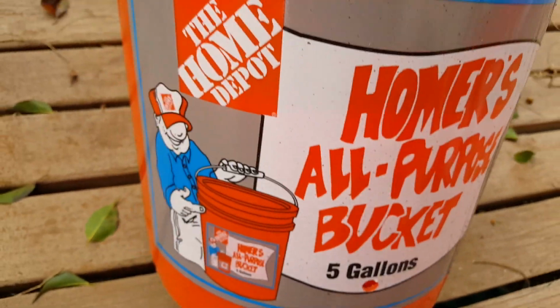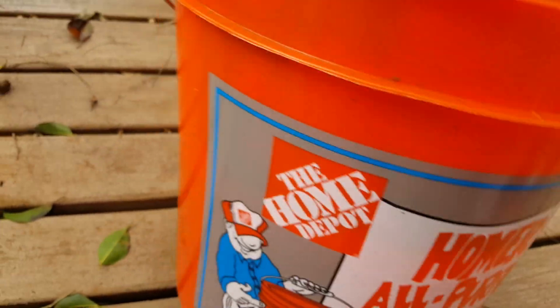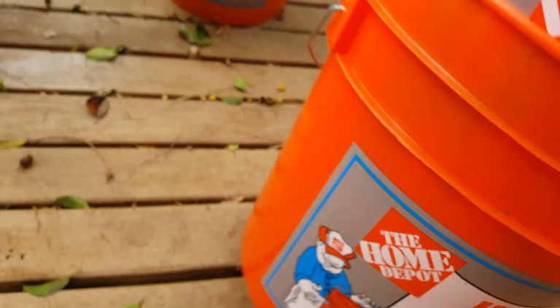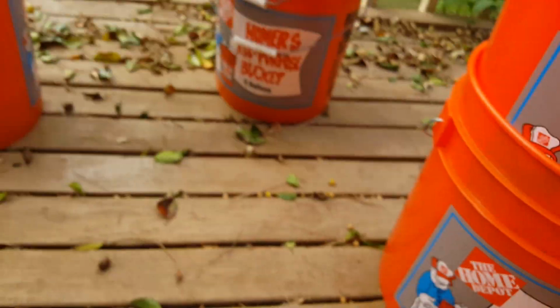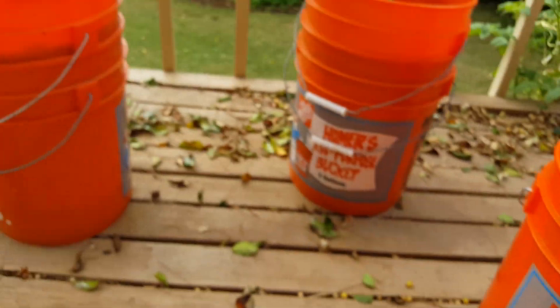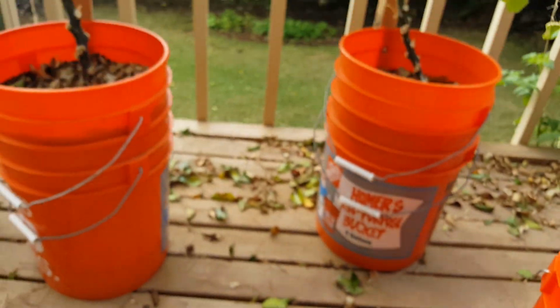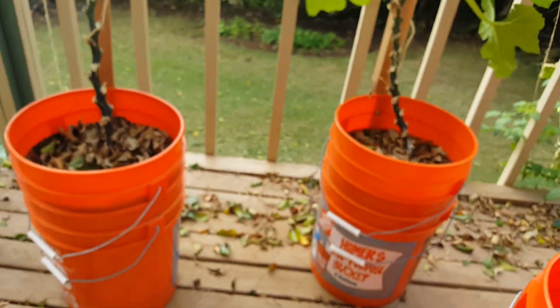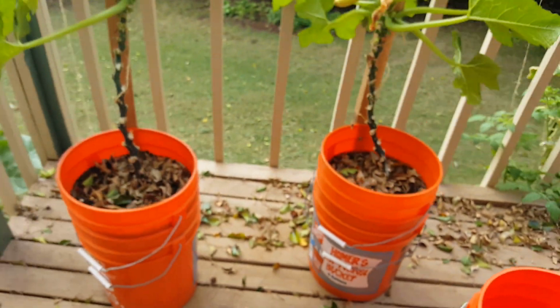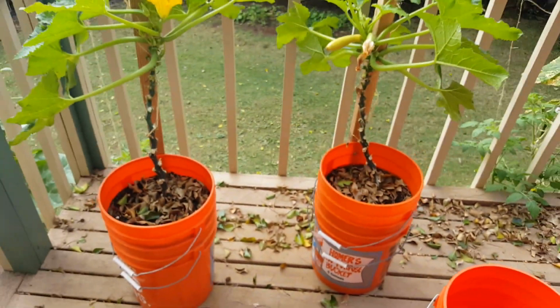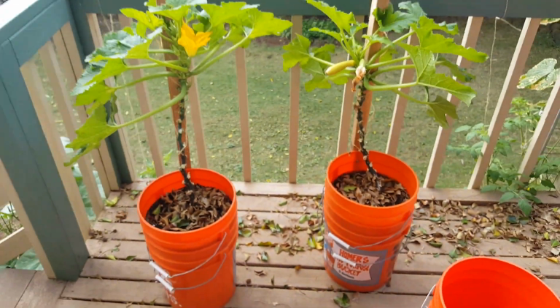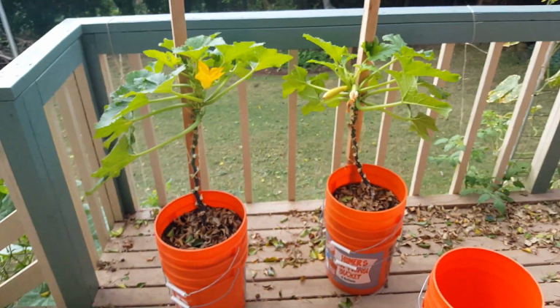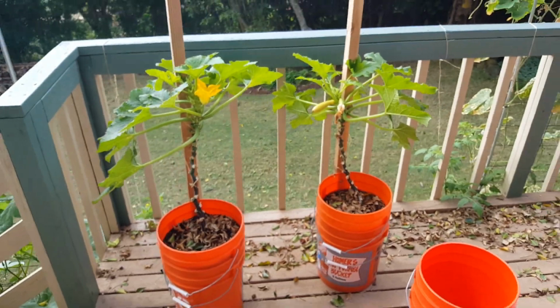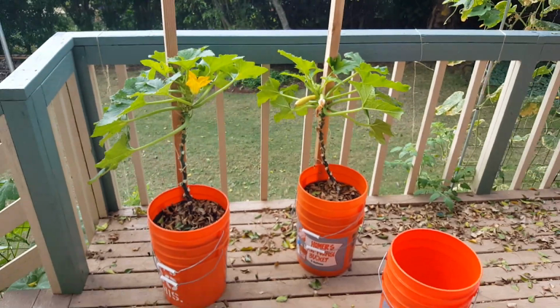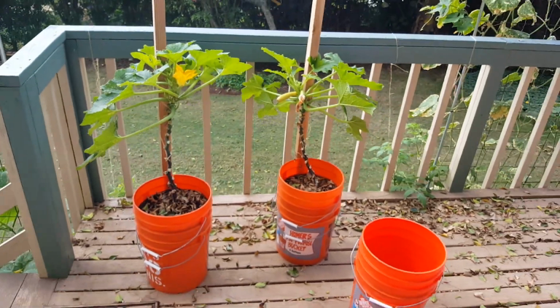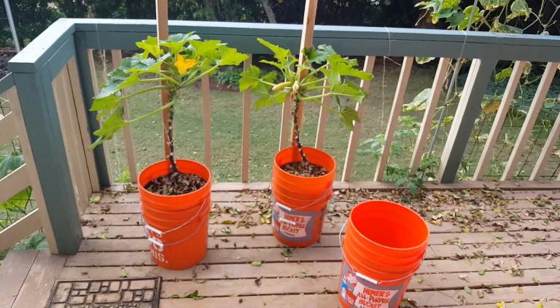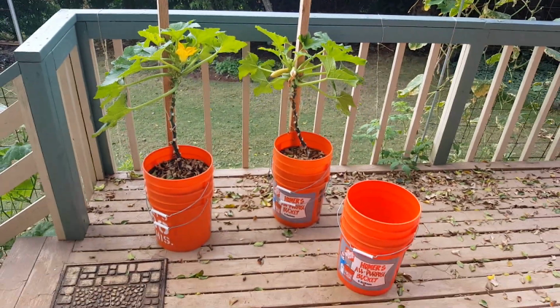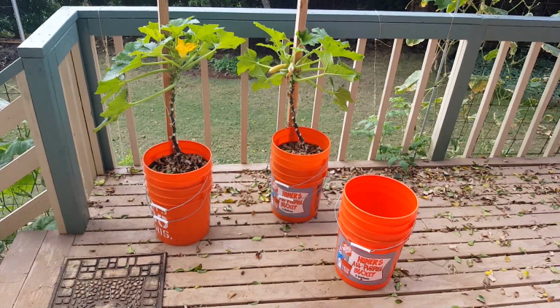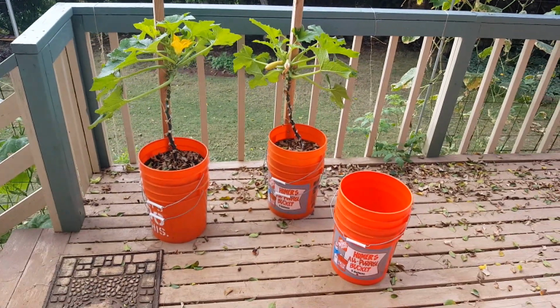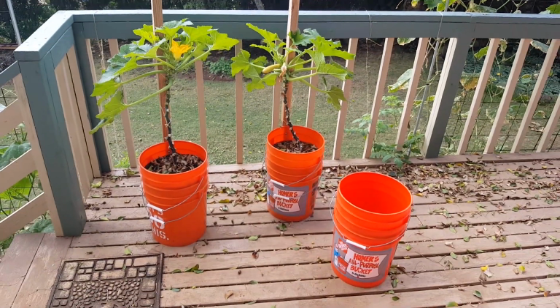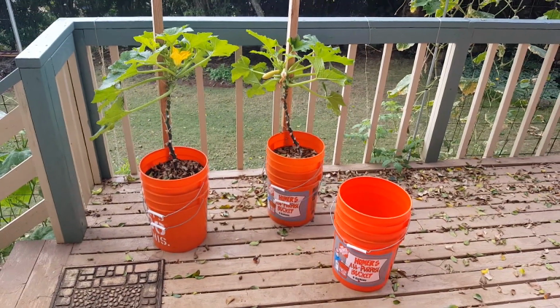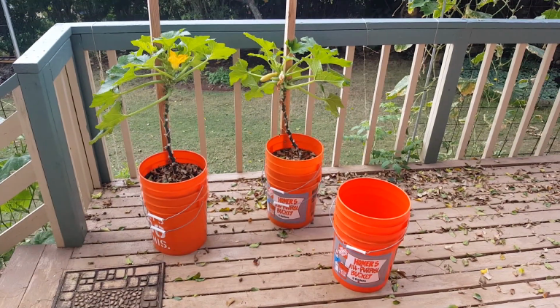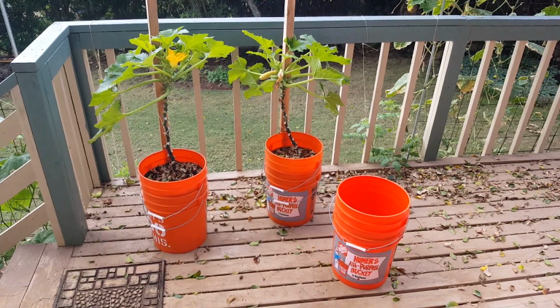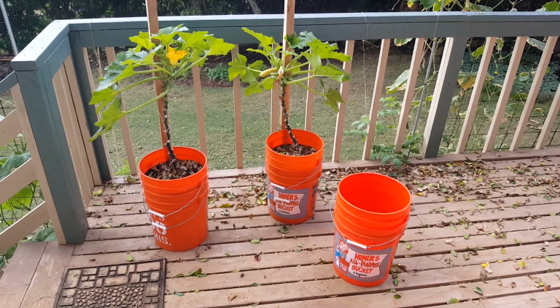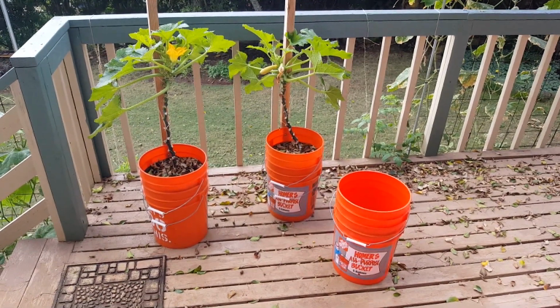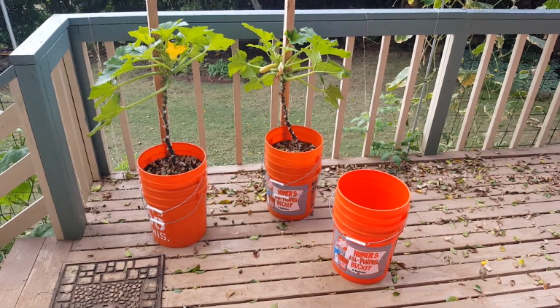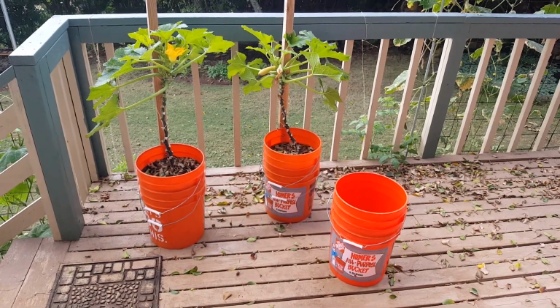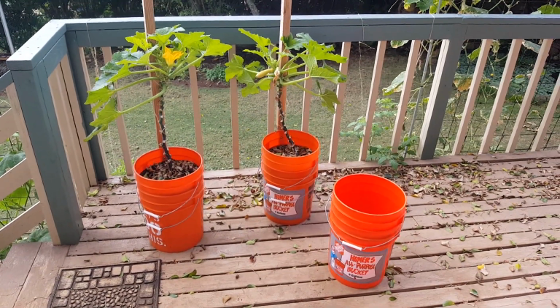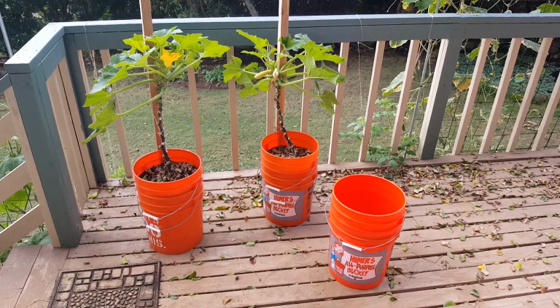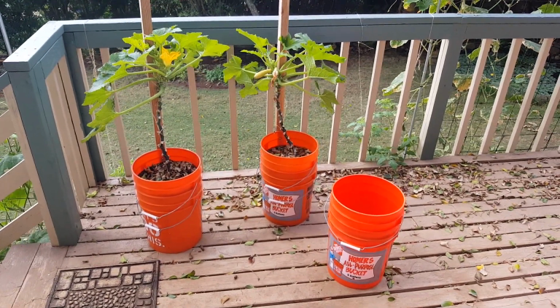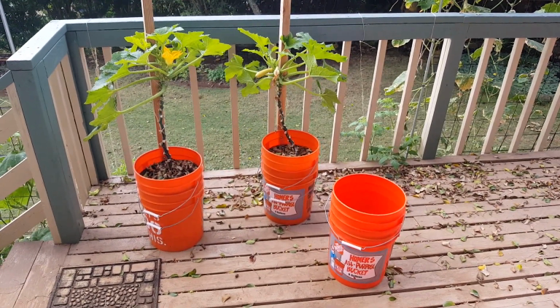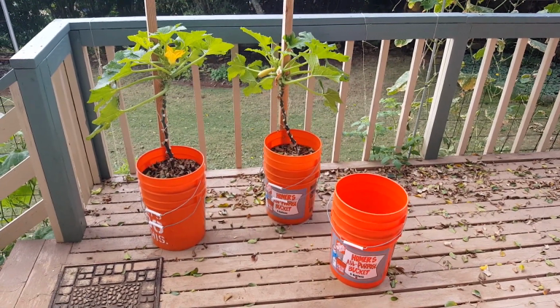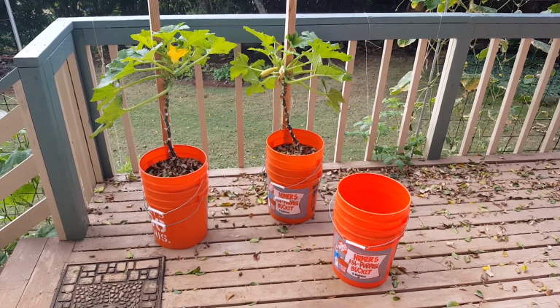With this method I only have to water these plants about once a week, and I water when I fertilize — so two goals accomplished in one.